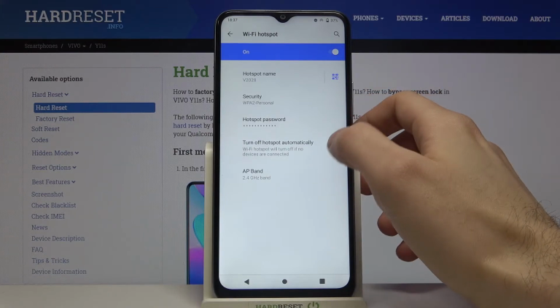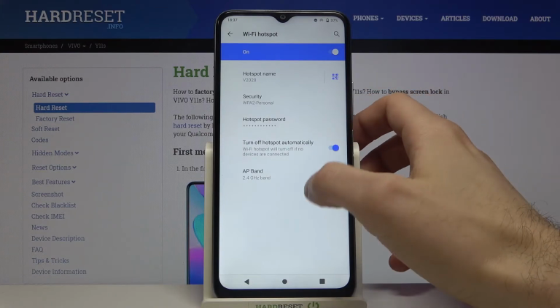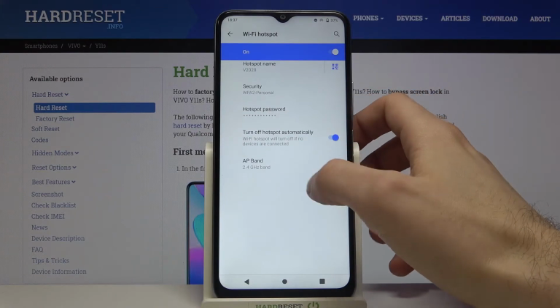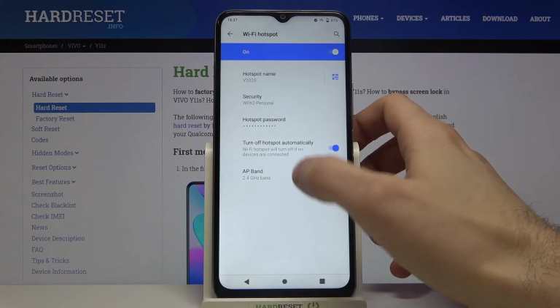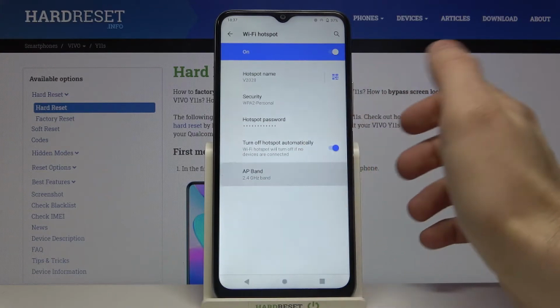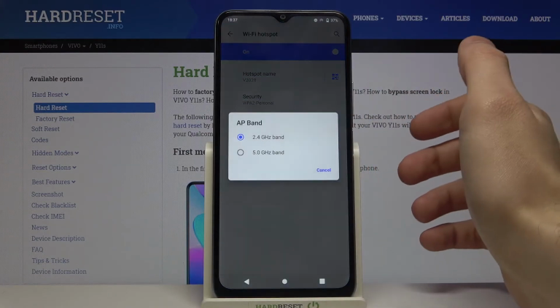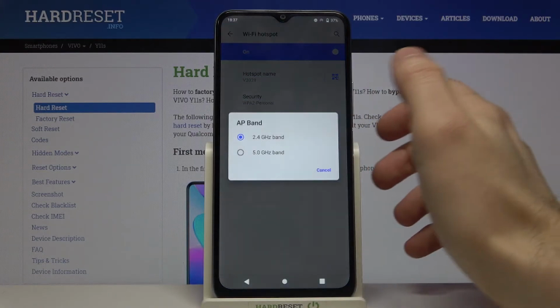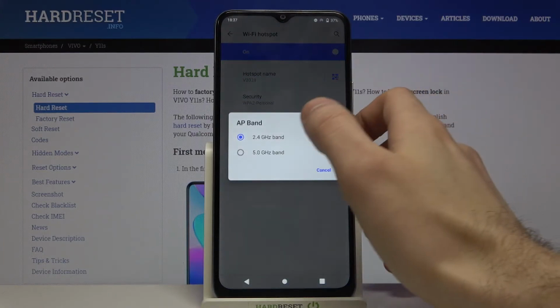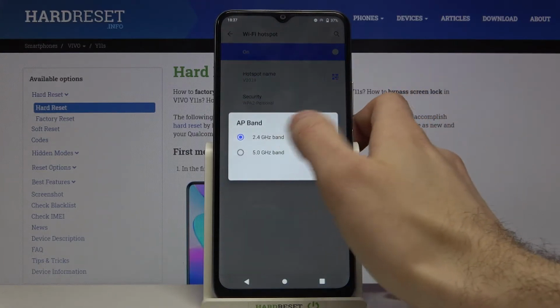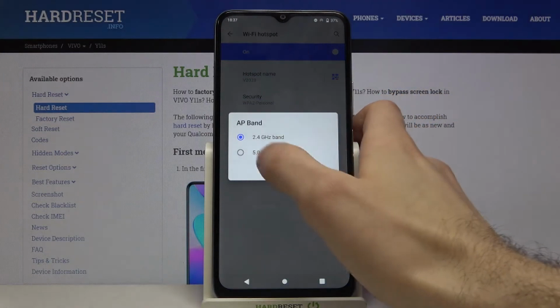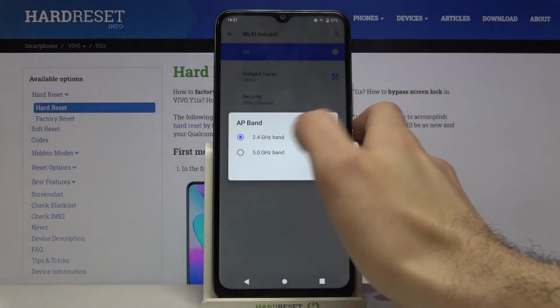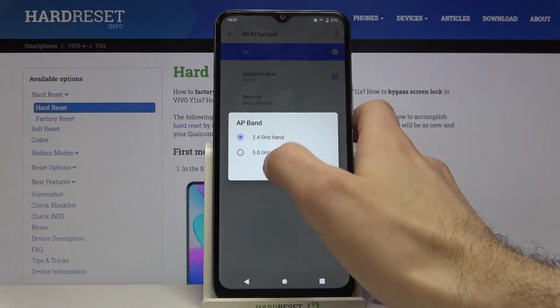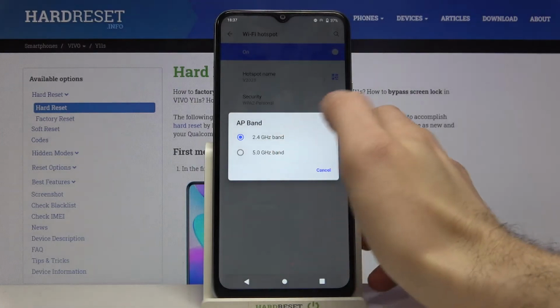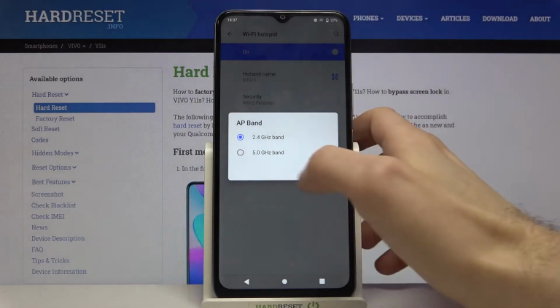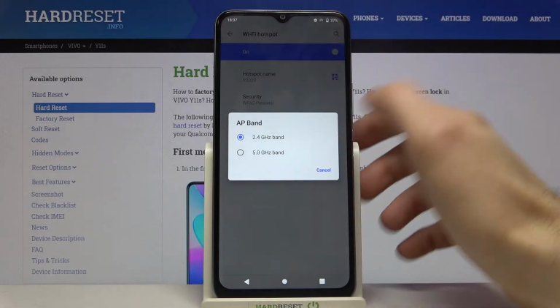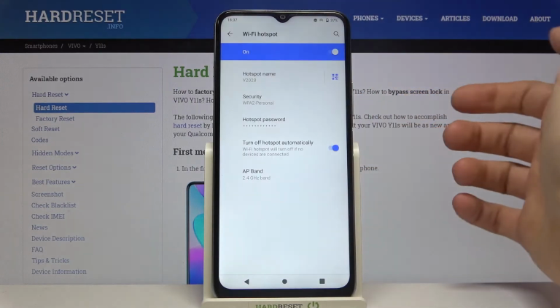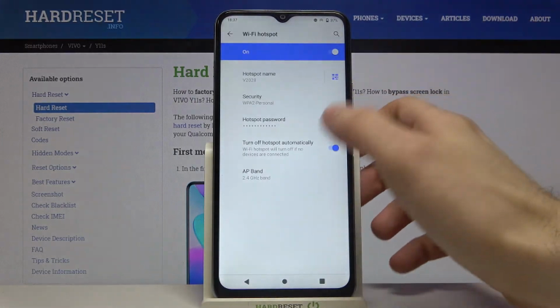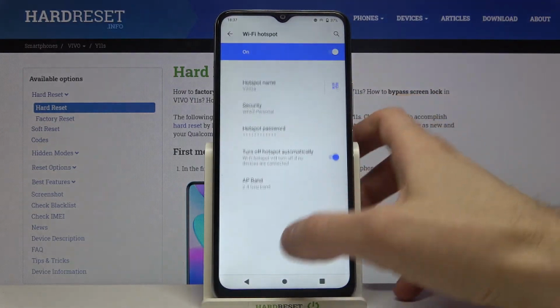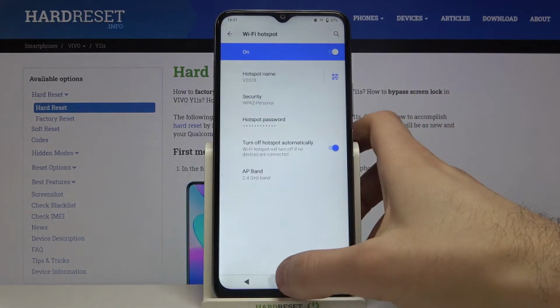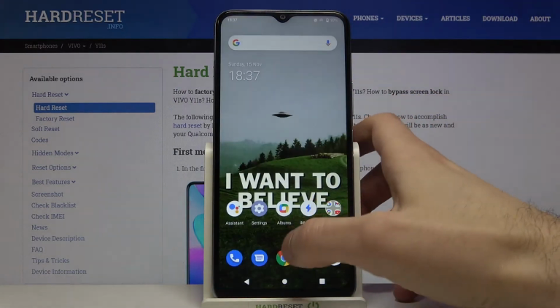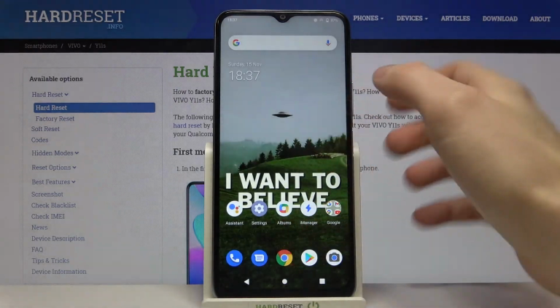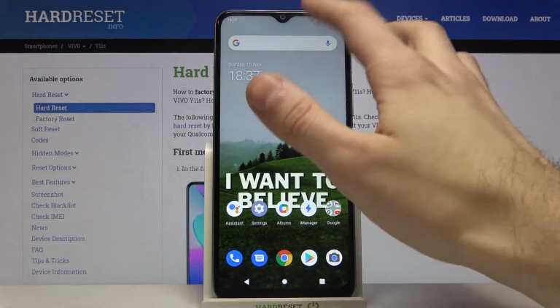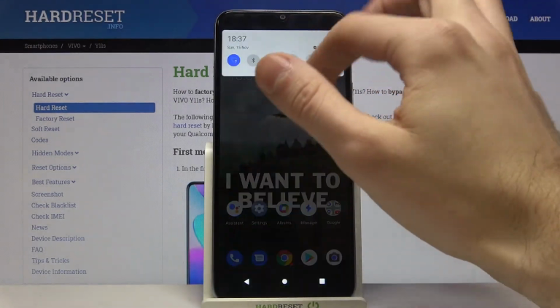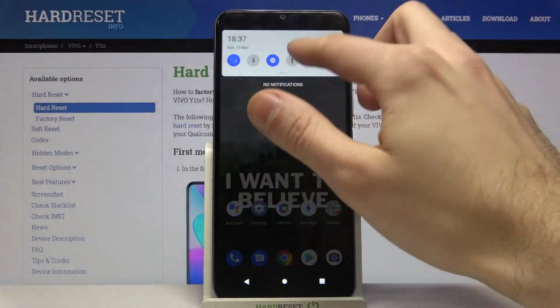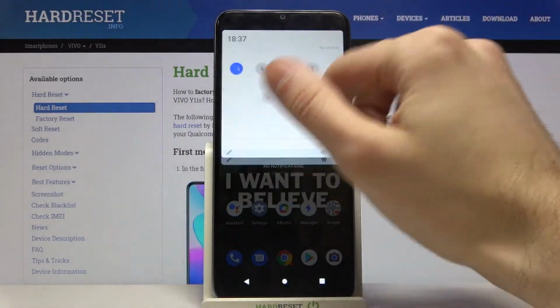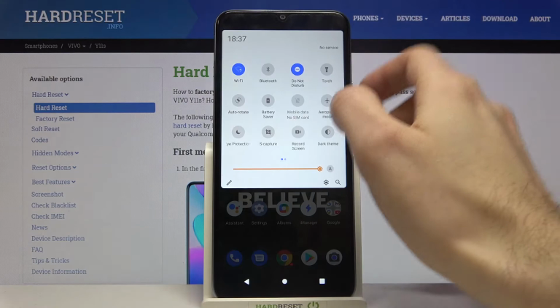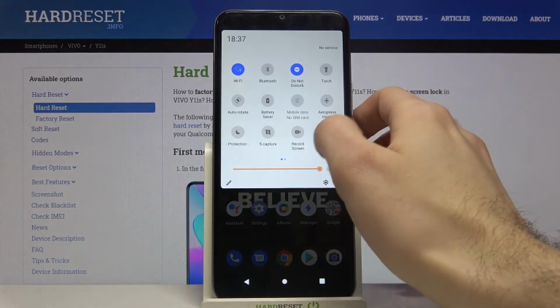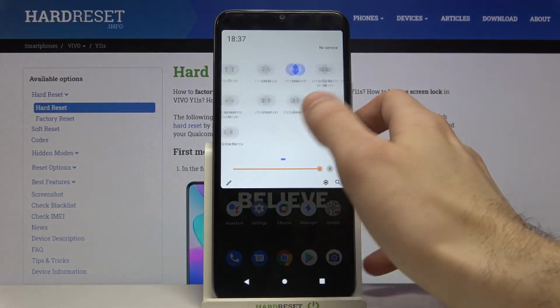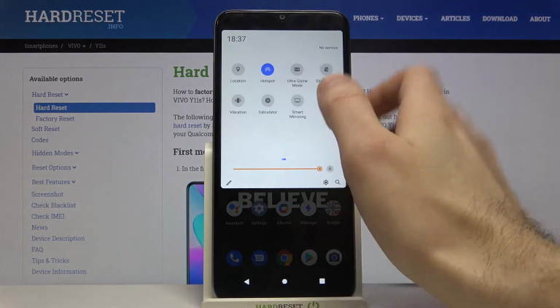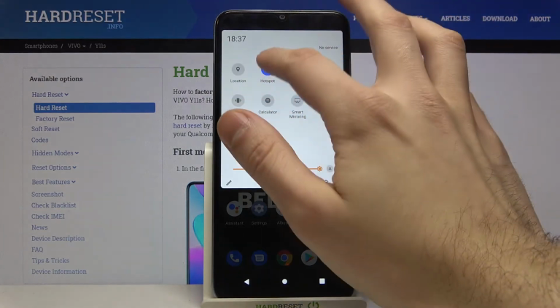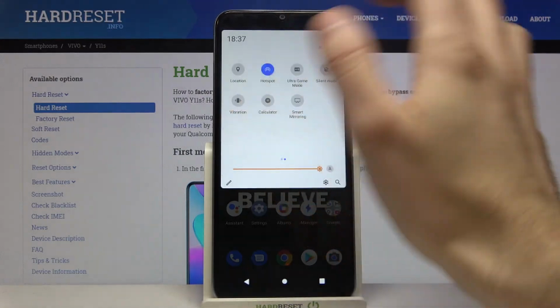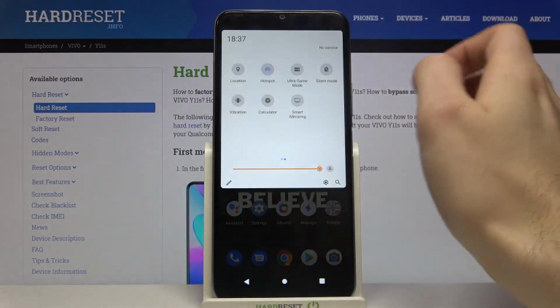You can also change its AP band from here, and you can also switch the portable hotspot from the upper bar.